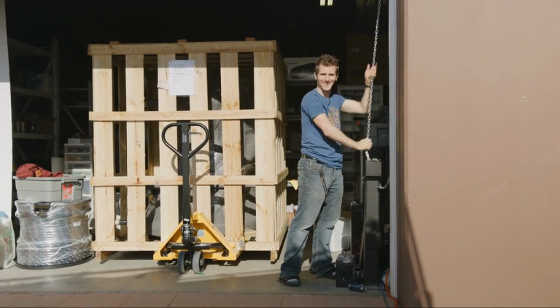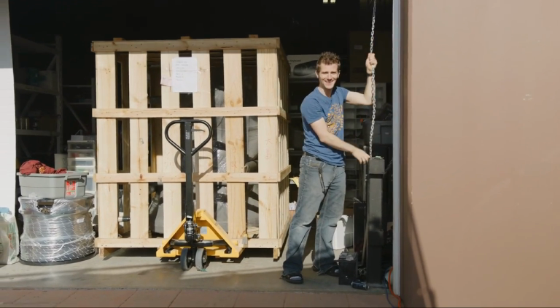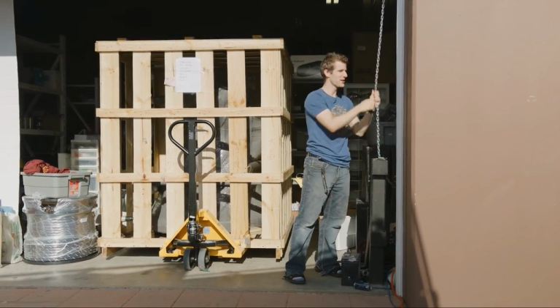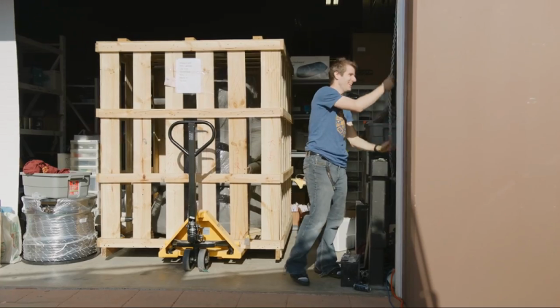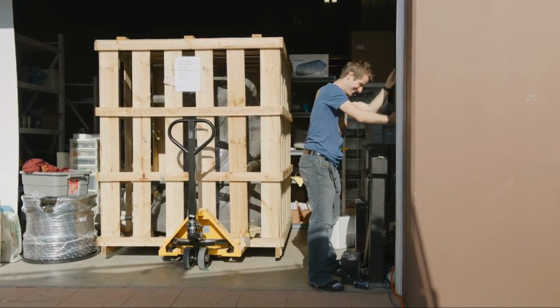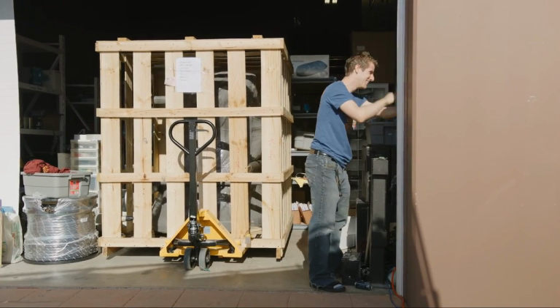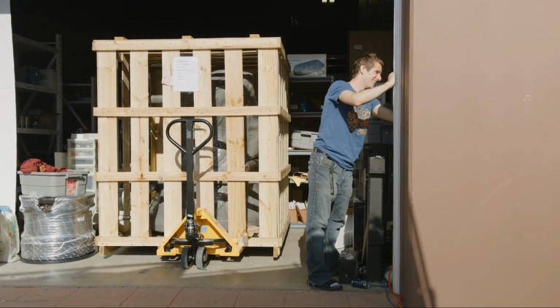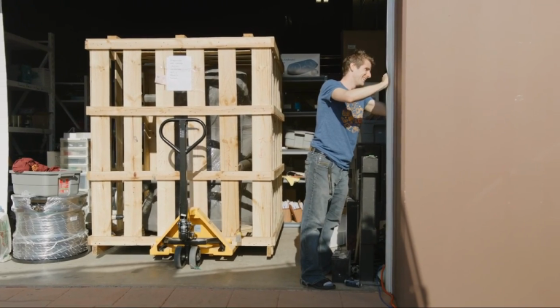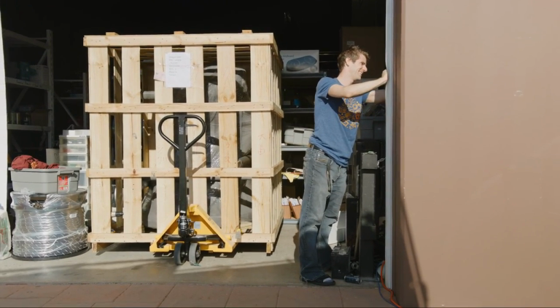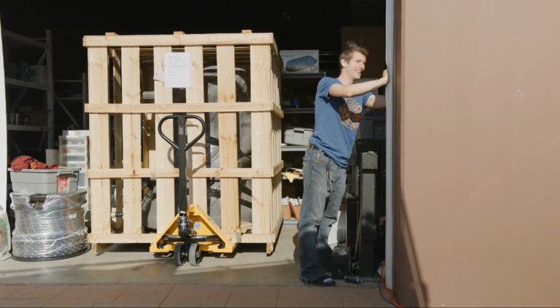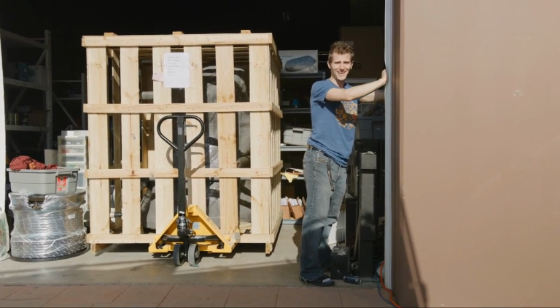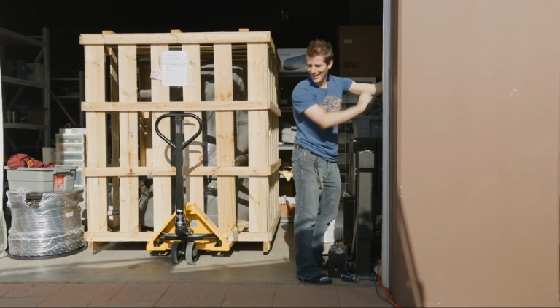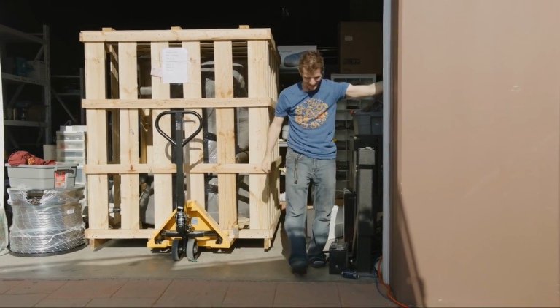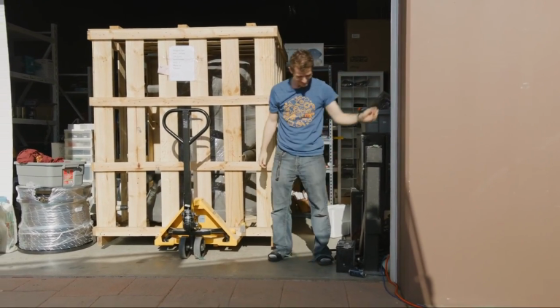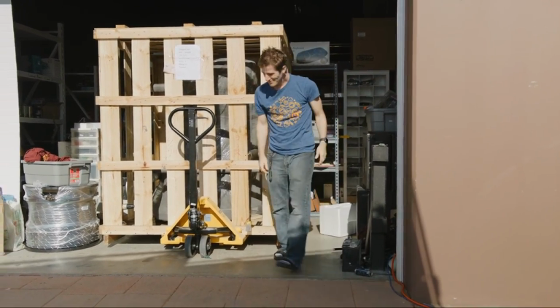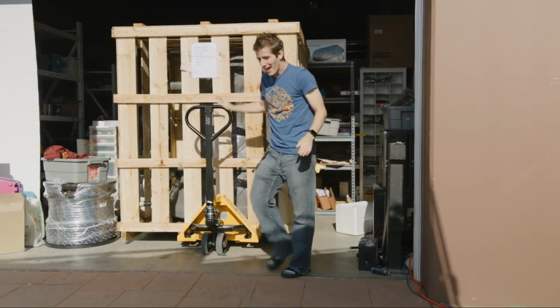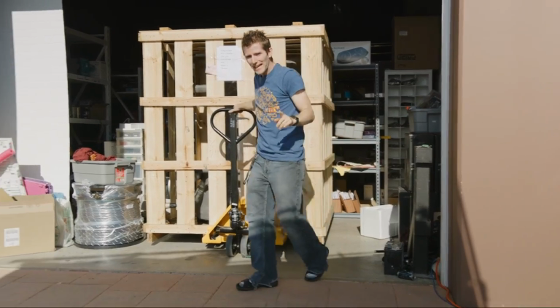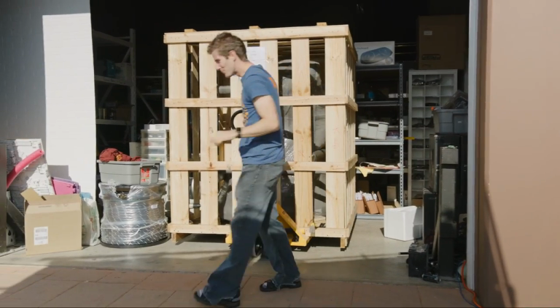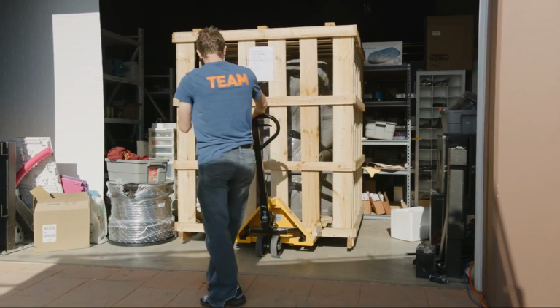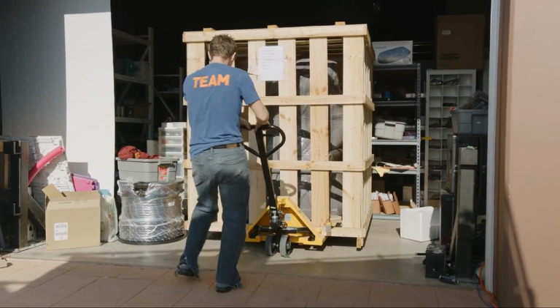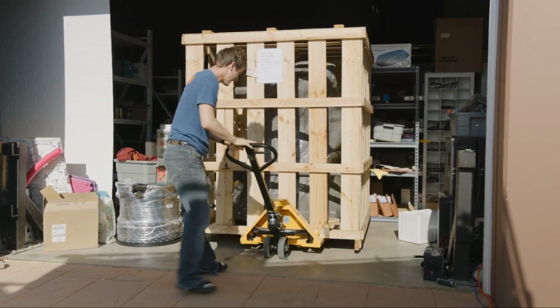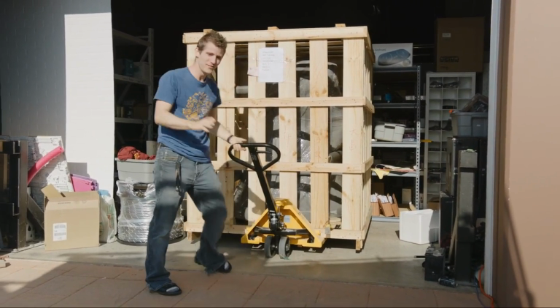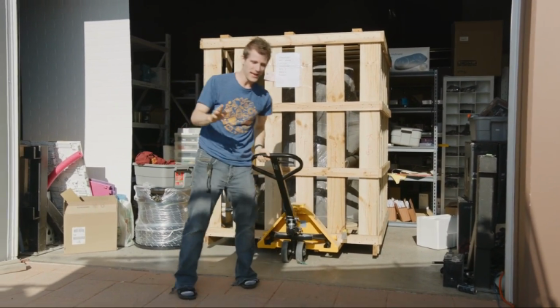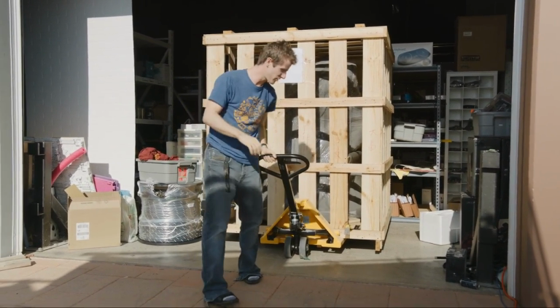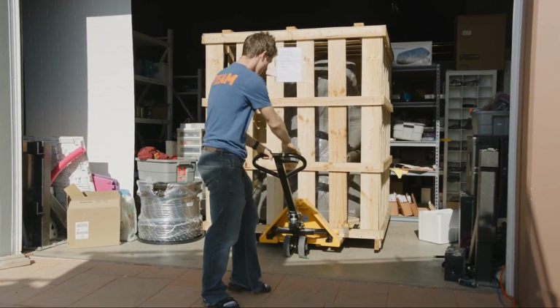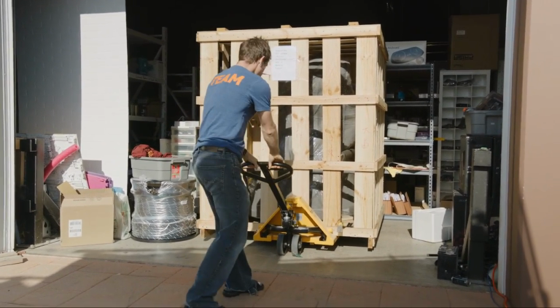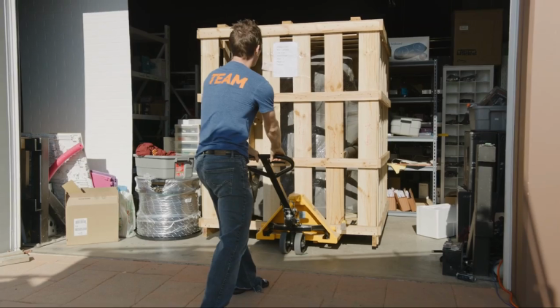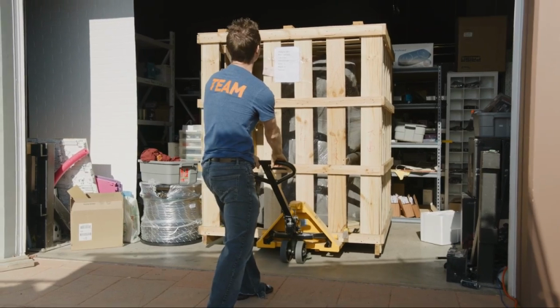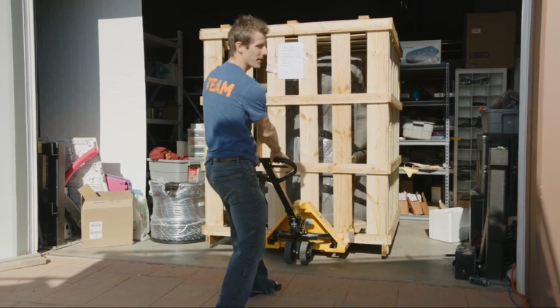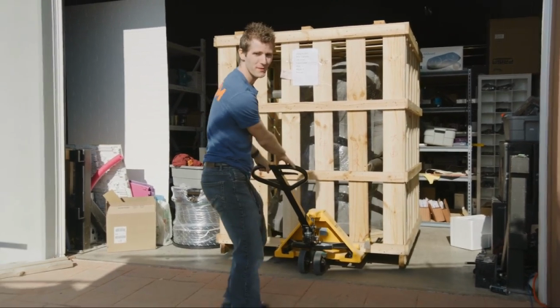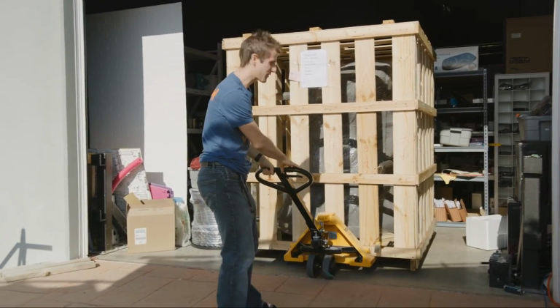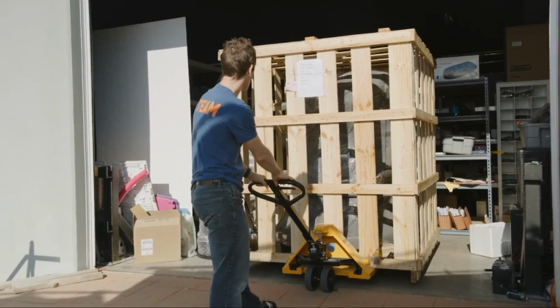Hey ladies and gentlemen, today is an exciting day. I have been waiting — and no exaggeration — over a year for this moment.